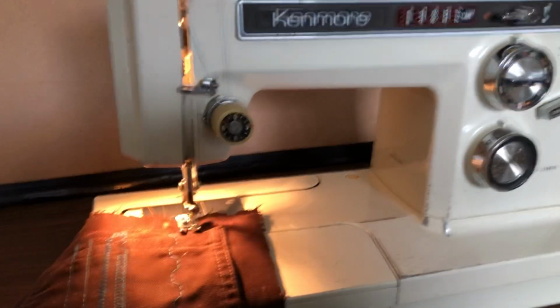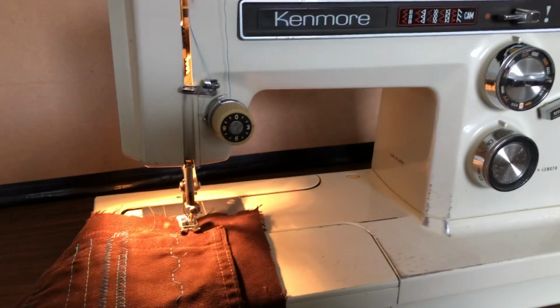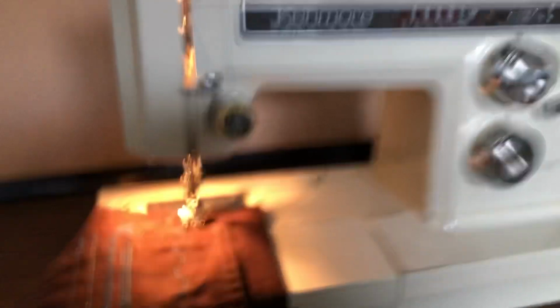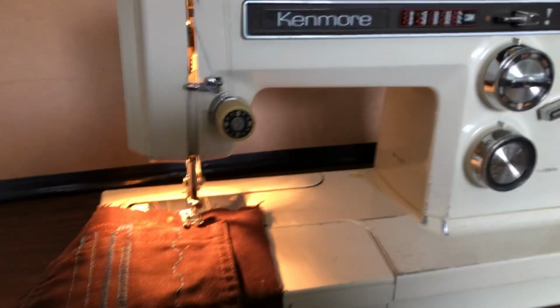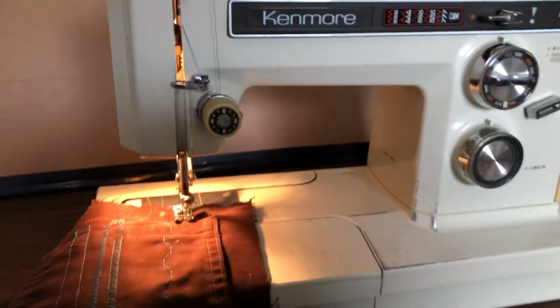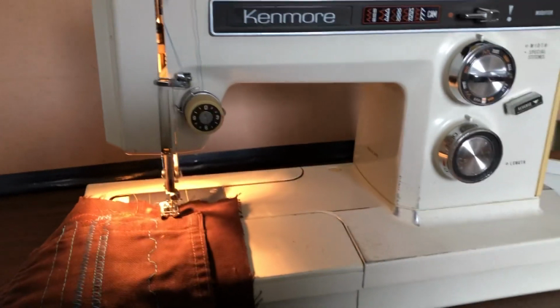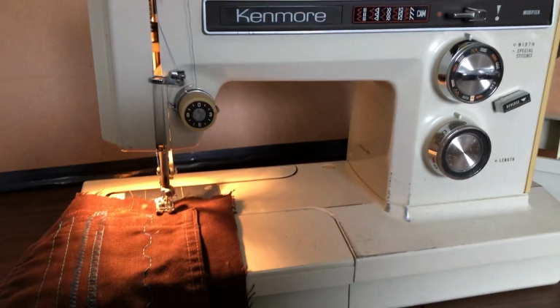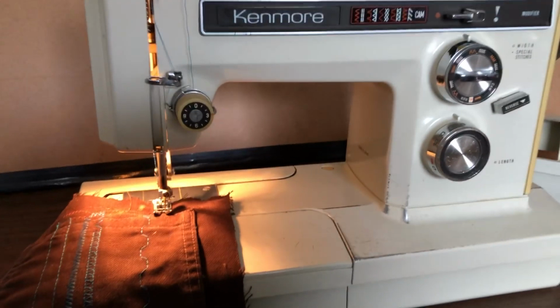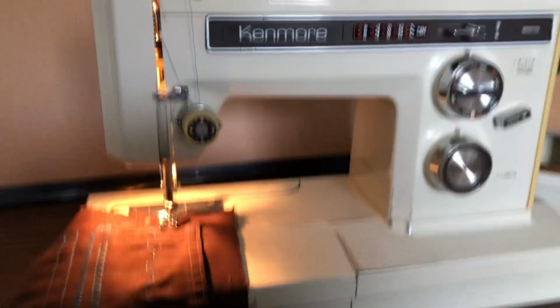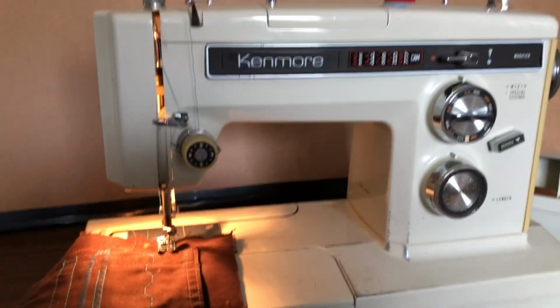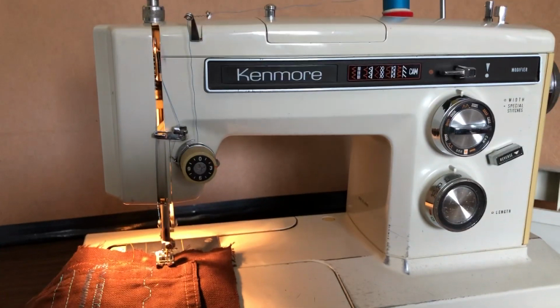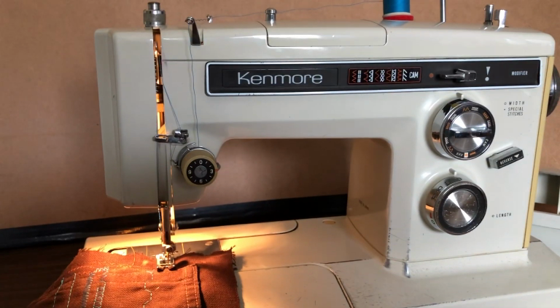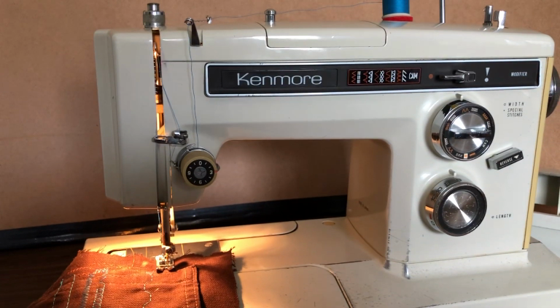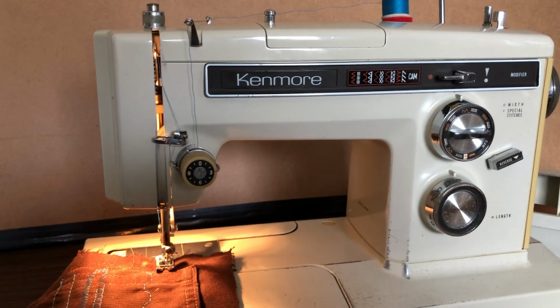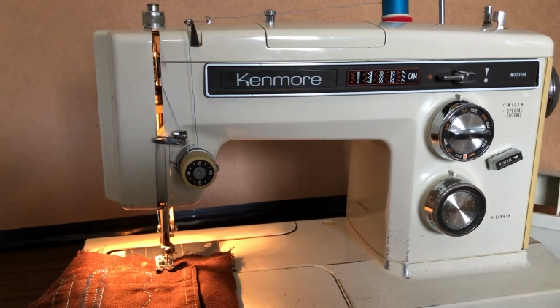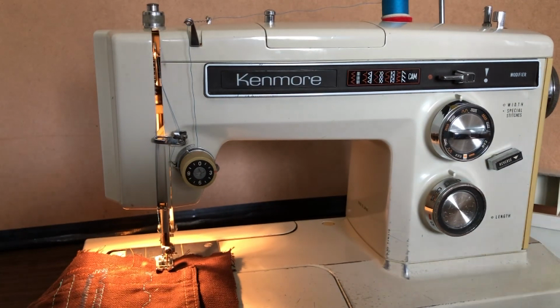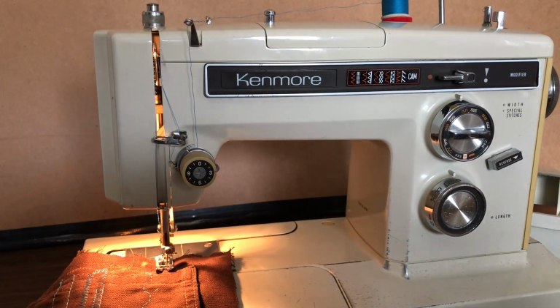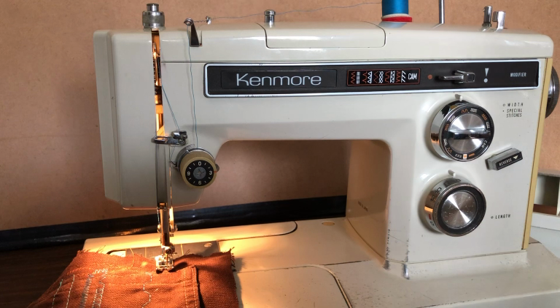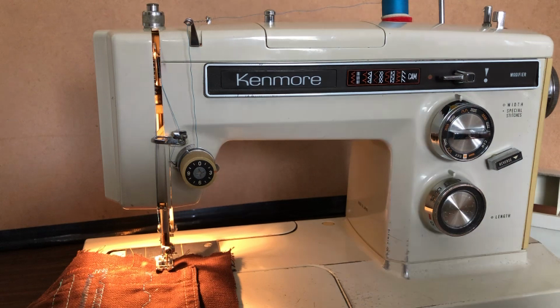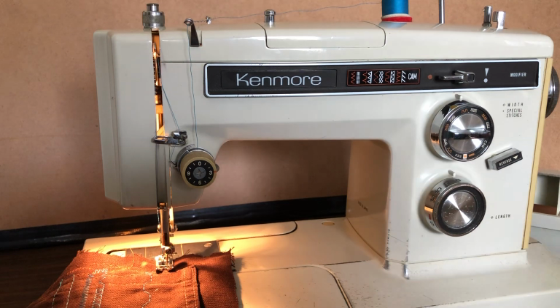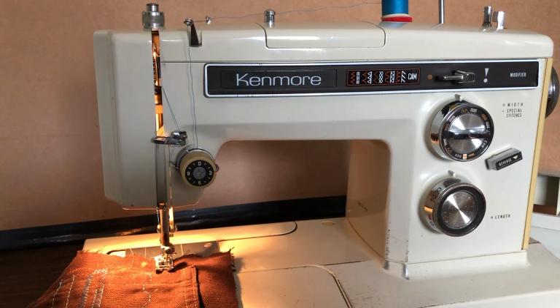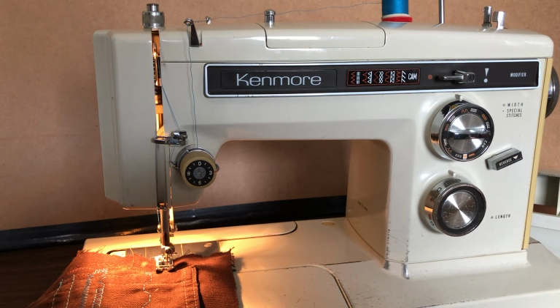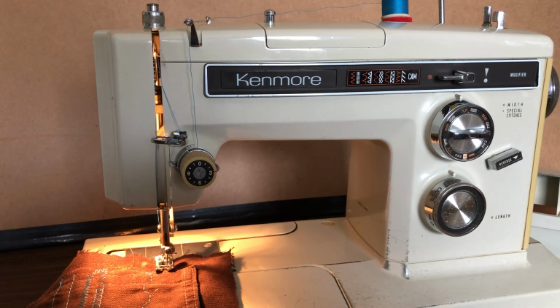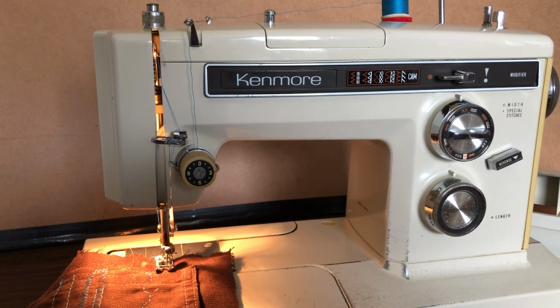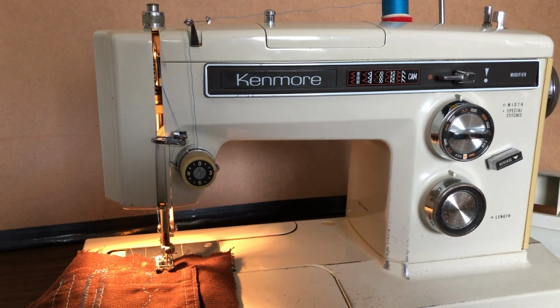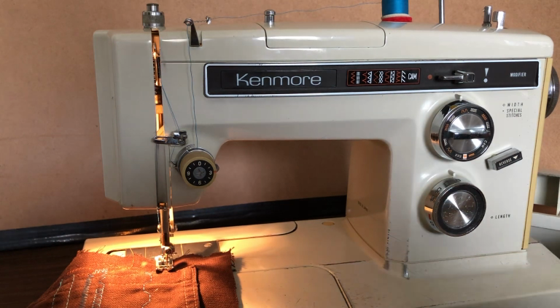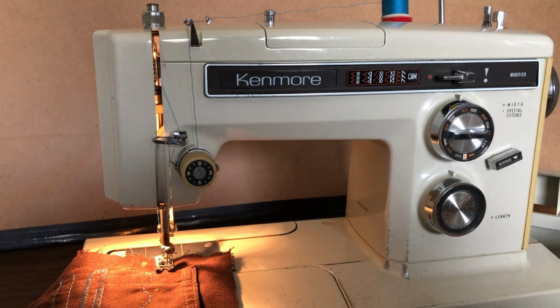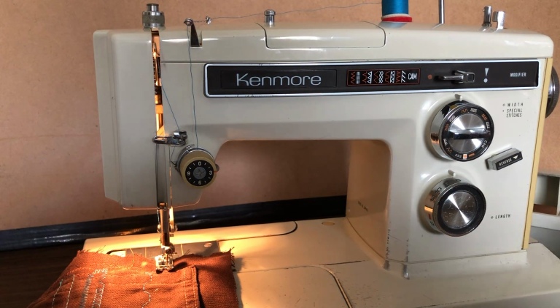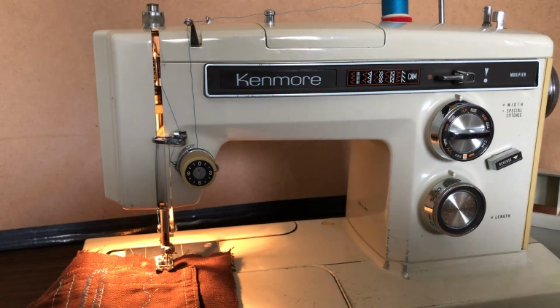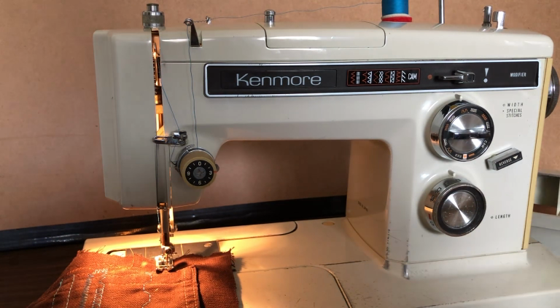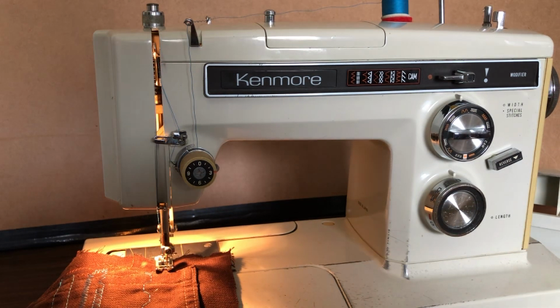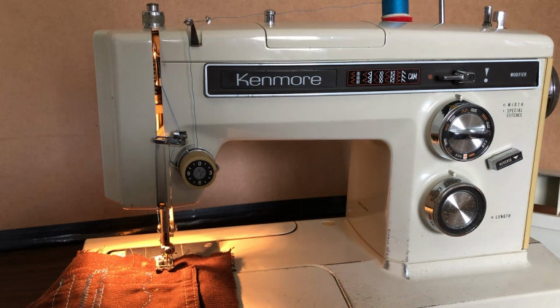Thanks for watching everyone. I will do one more video showing the decorative stitch cams, how they work, and then this machine will be ready for a new owner. Thanks for watching.